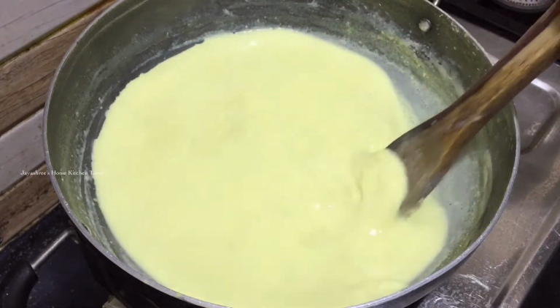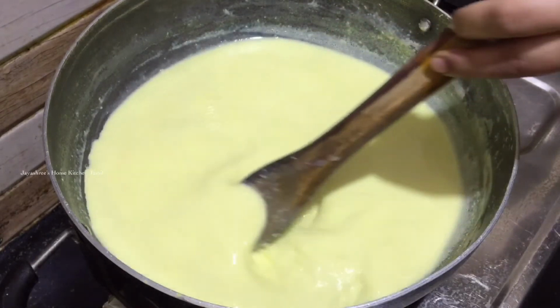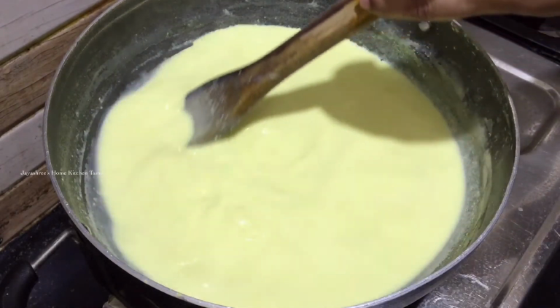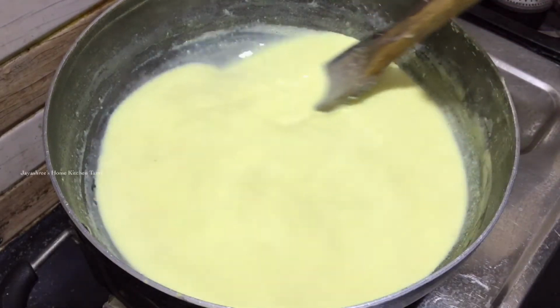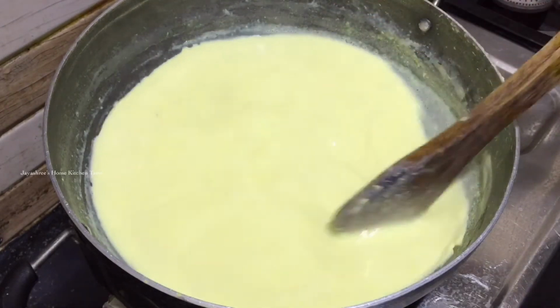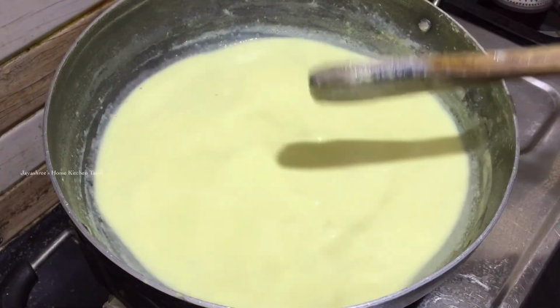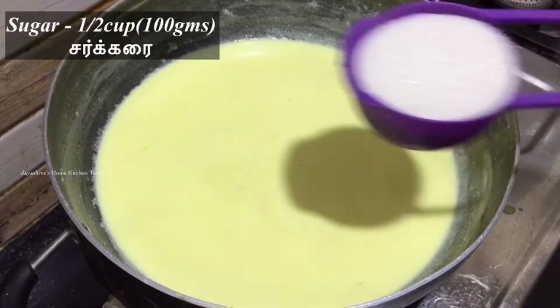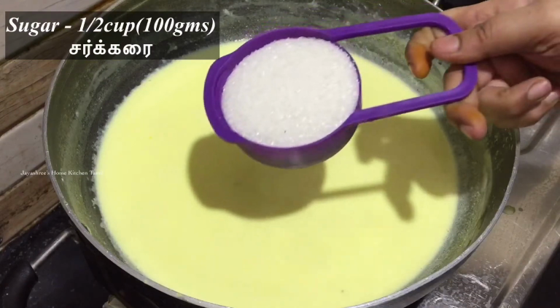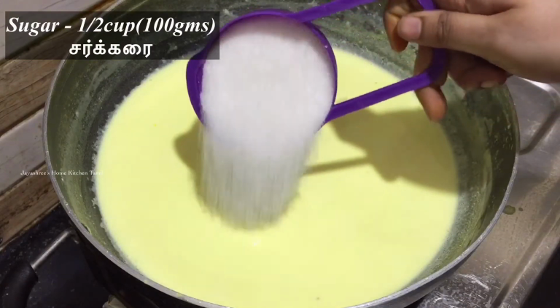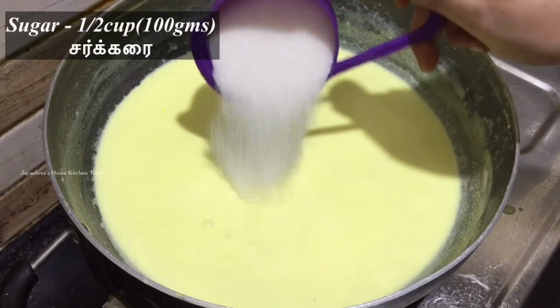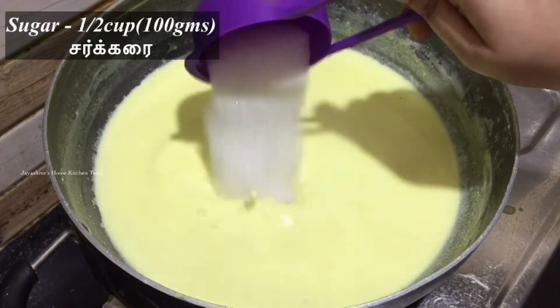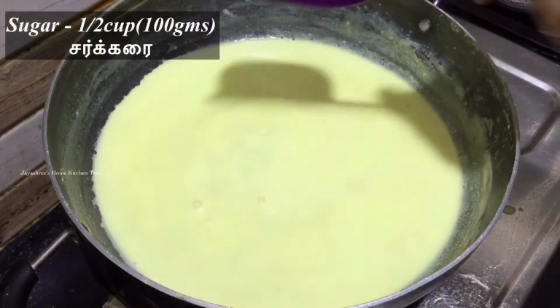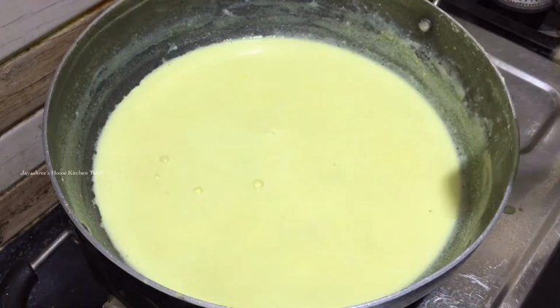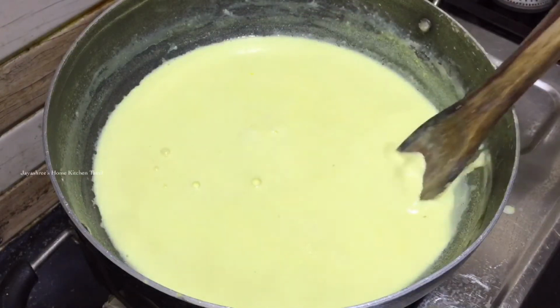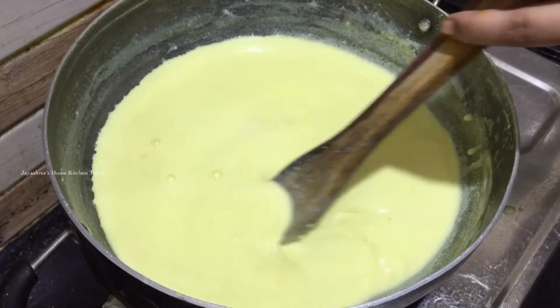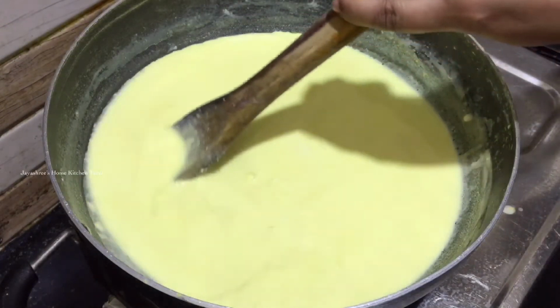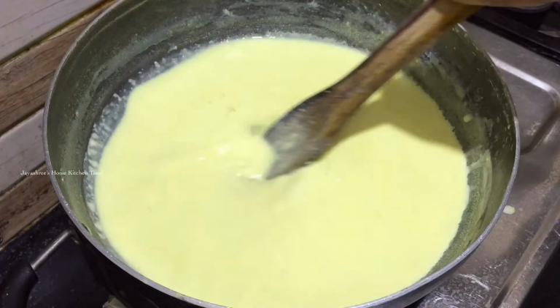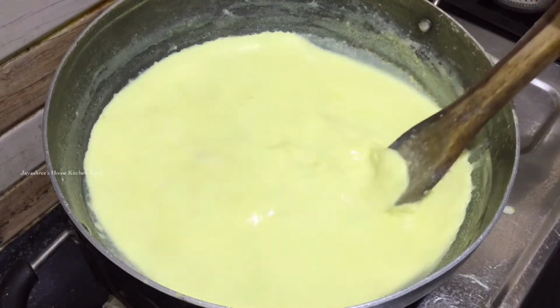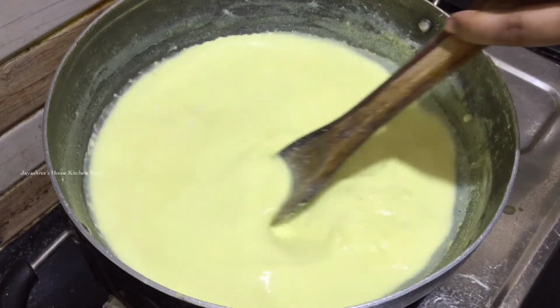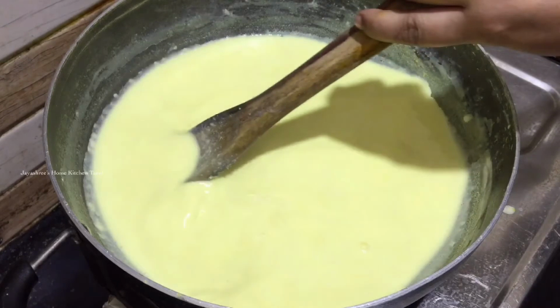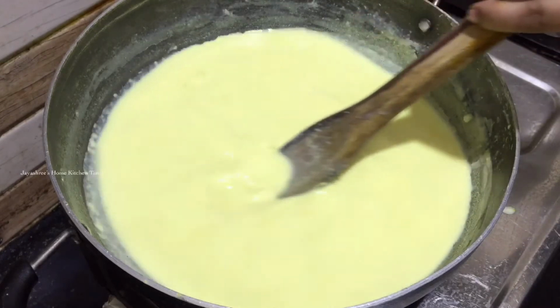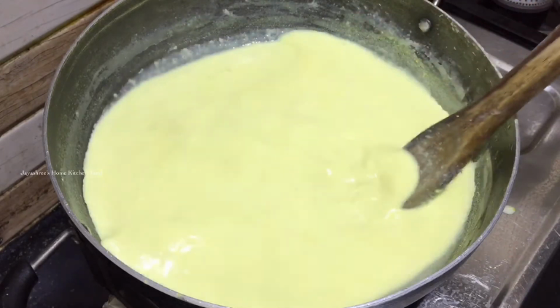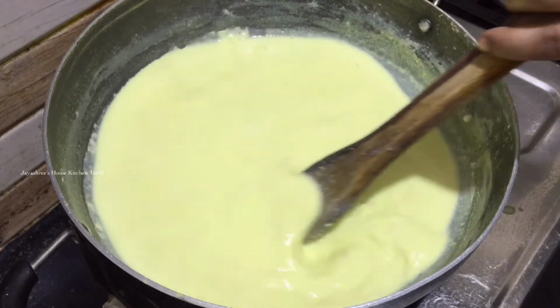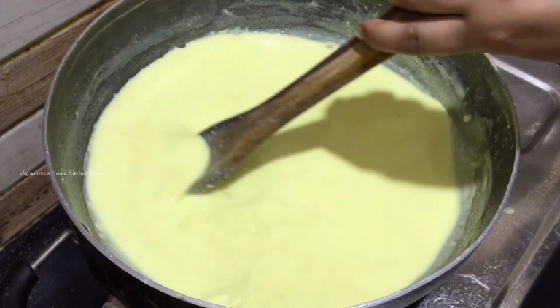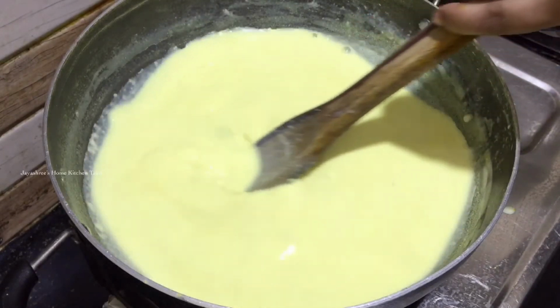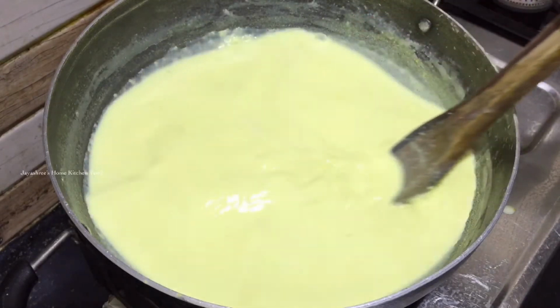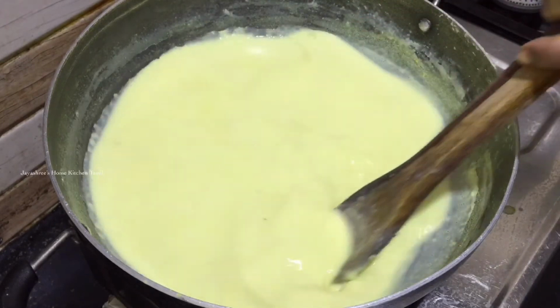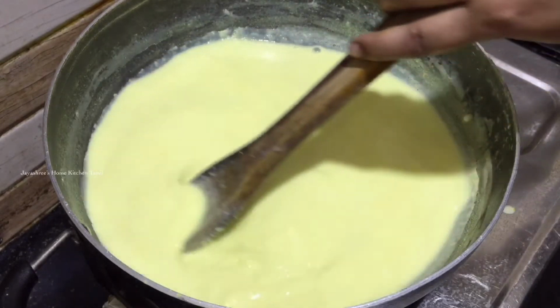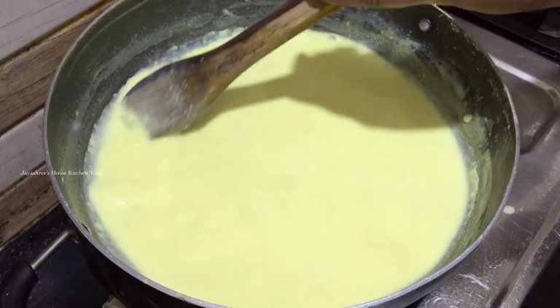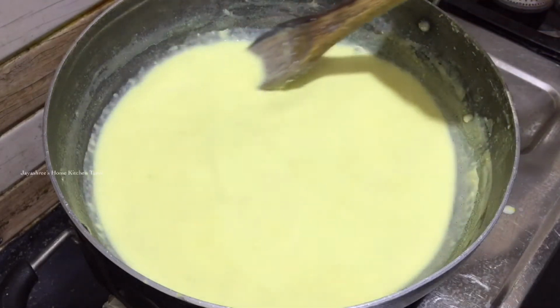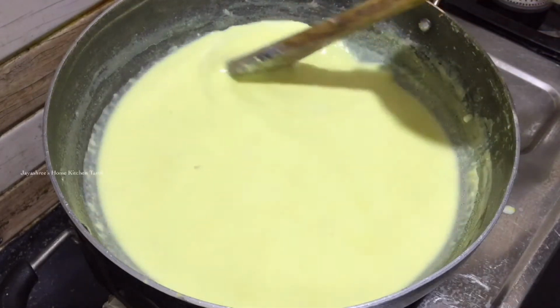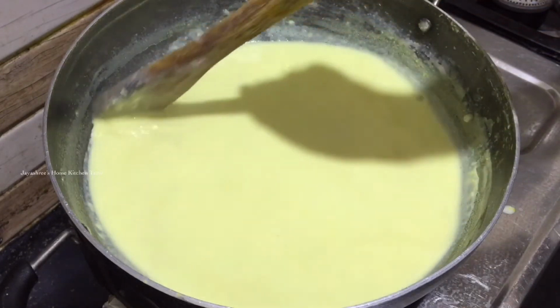Let's add sugar — half a cup of sugar. This is 100 grams of sugar. Let's mix it to a thick consistency.